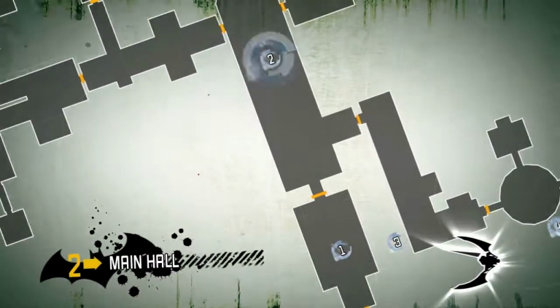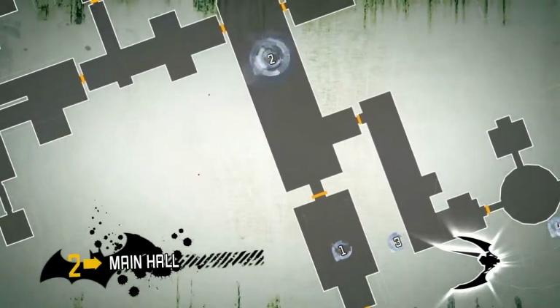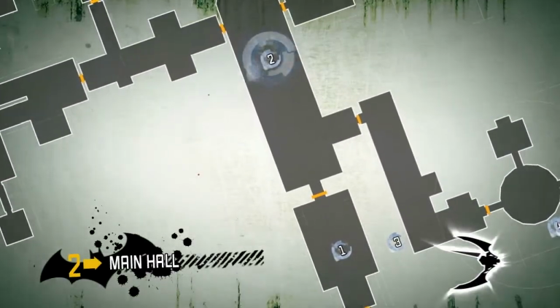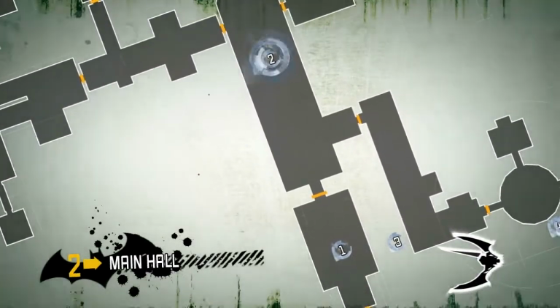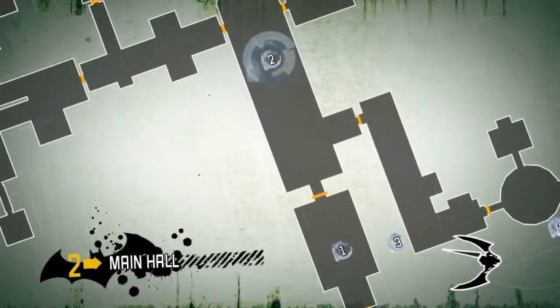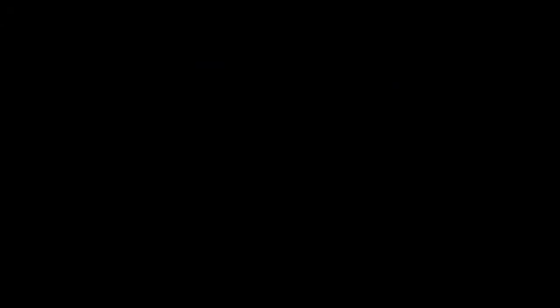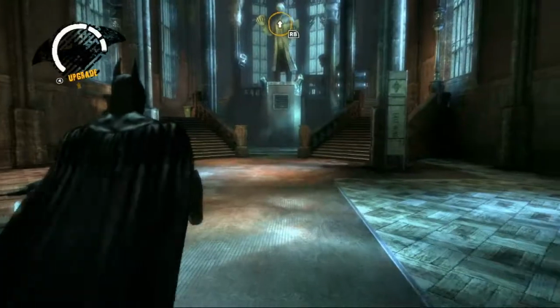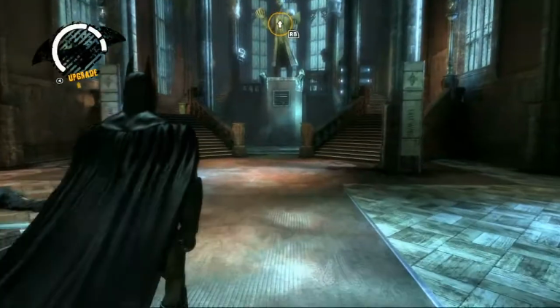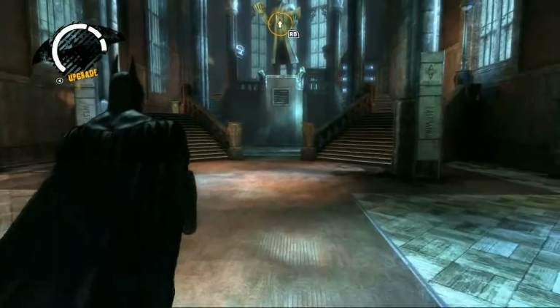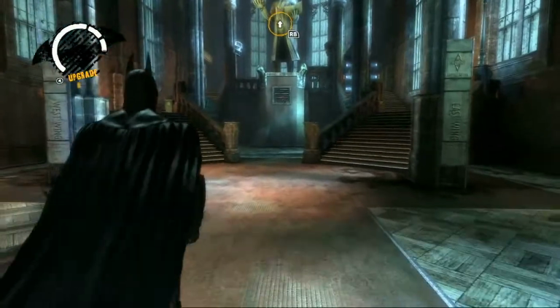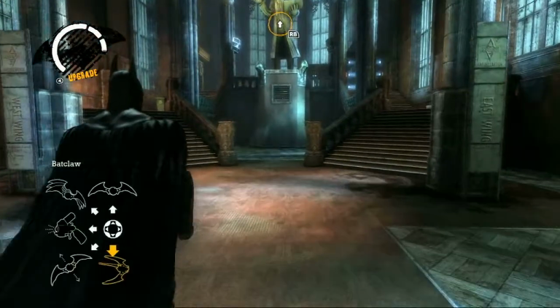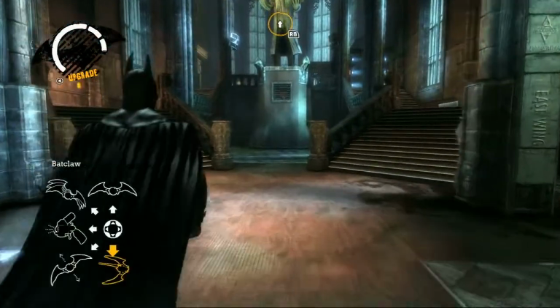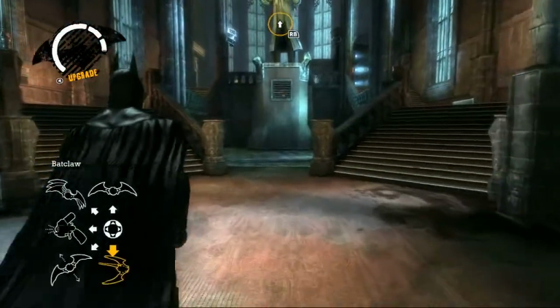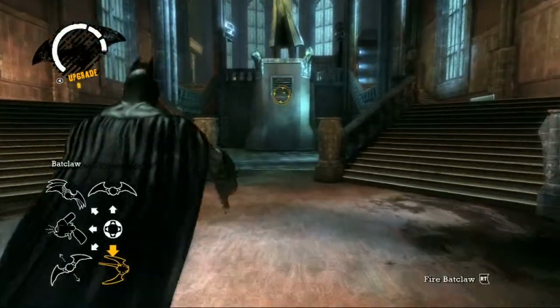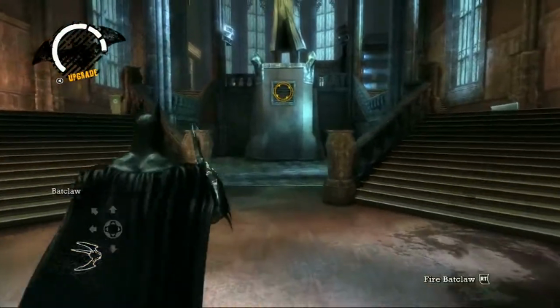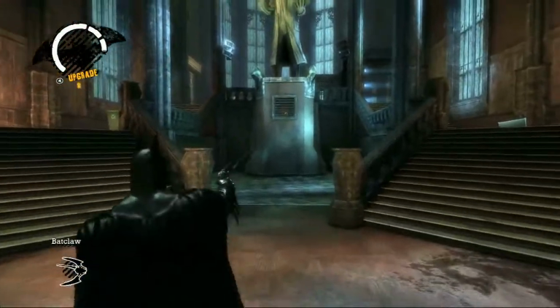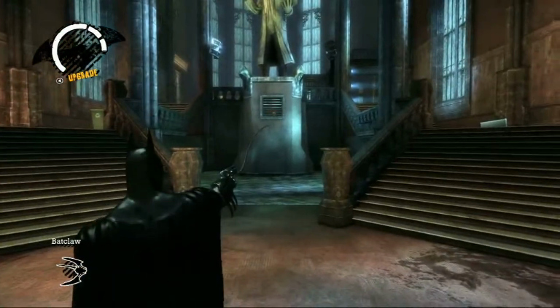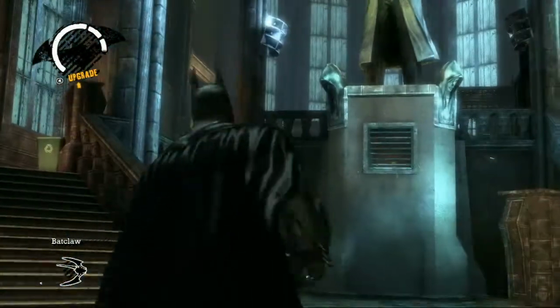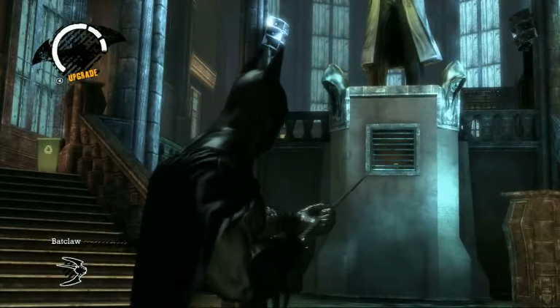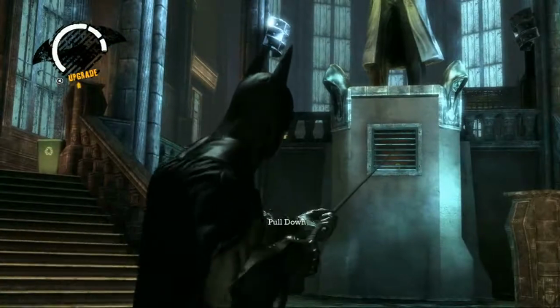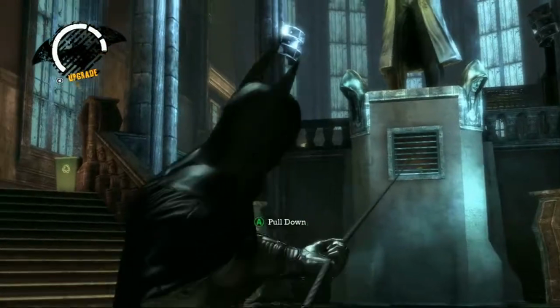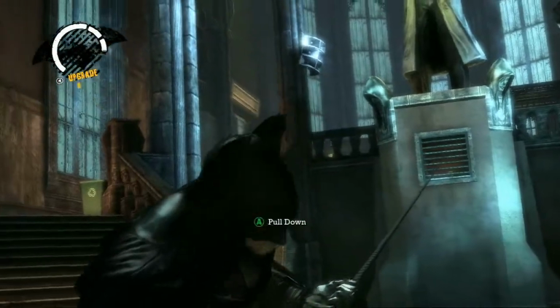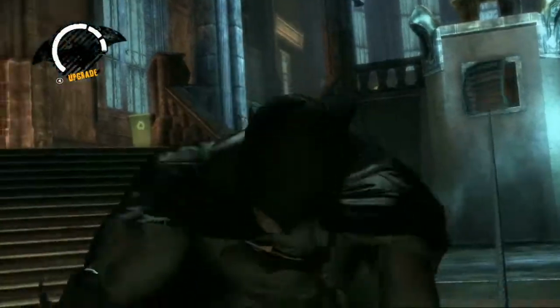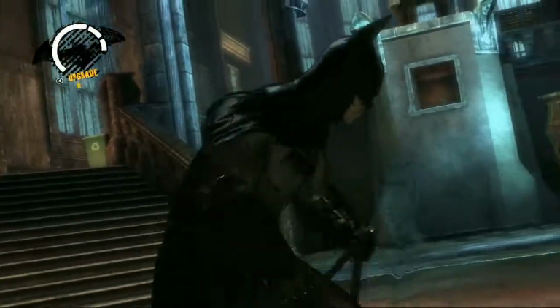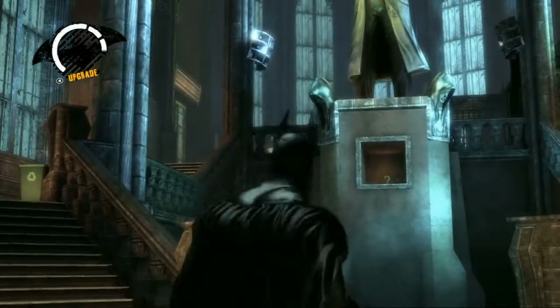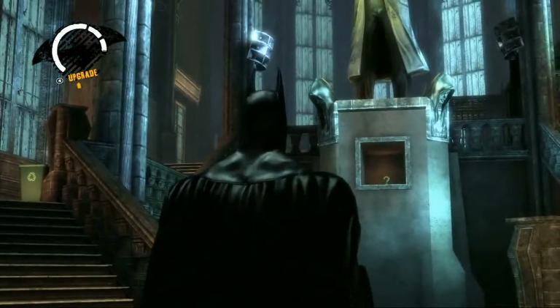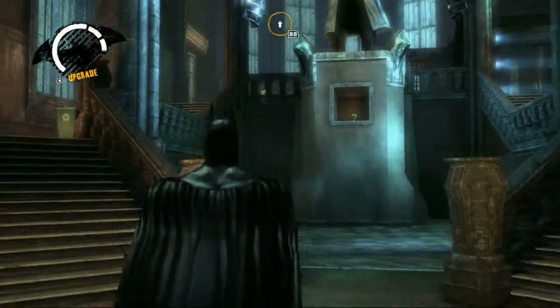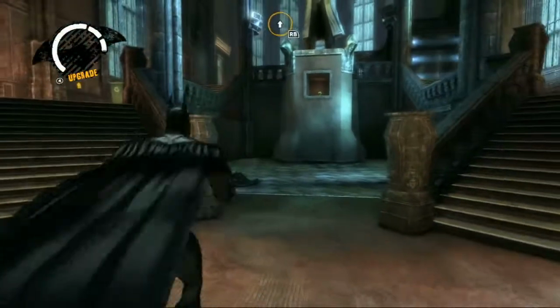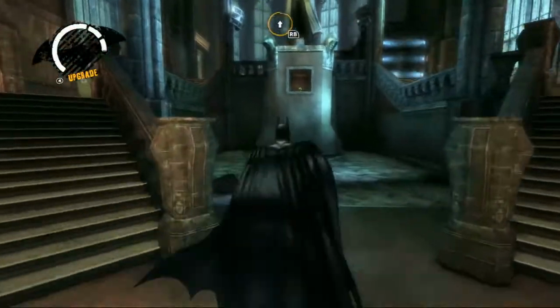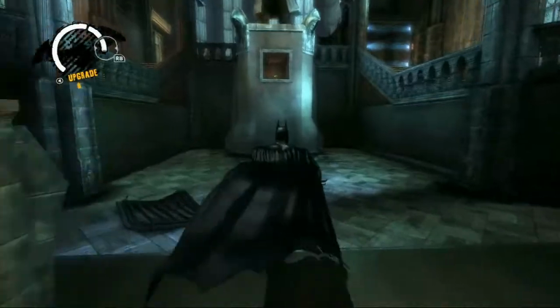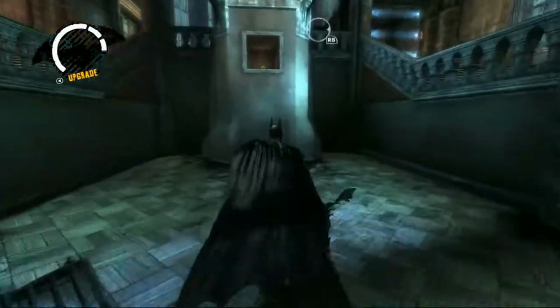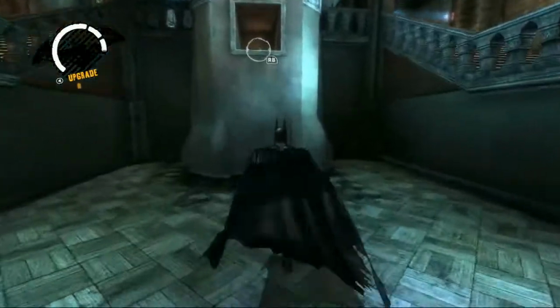The main hall is home to the next trophy. Locate the grate underneath the large statue, and use the Bat Claw to rip it off. Hop inside to pick it up.